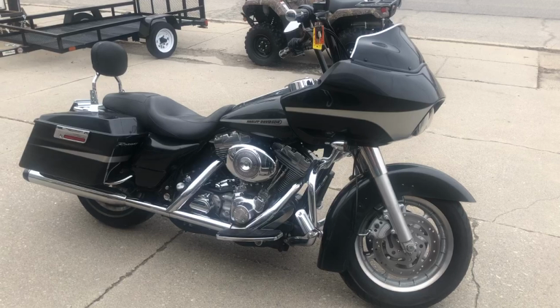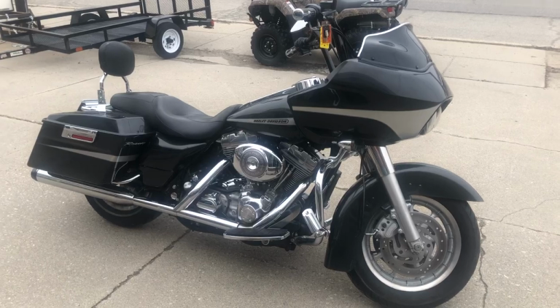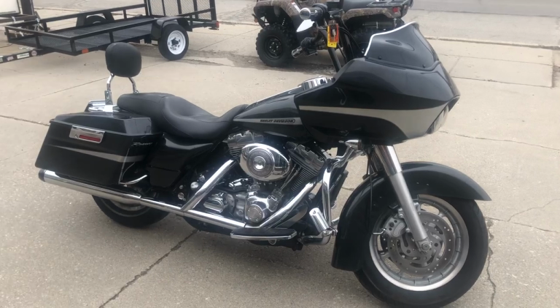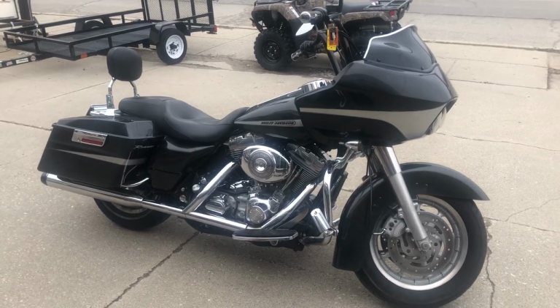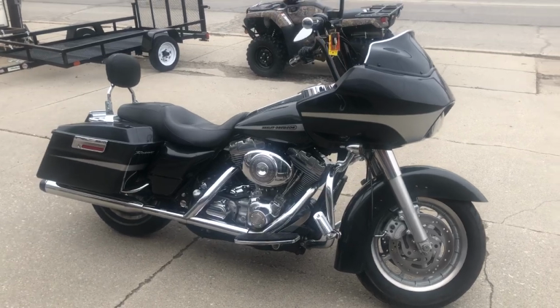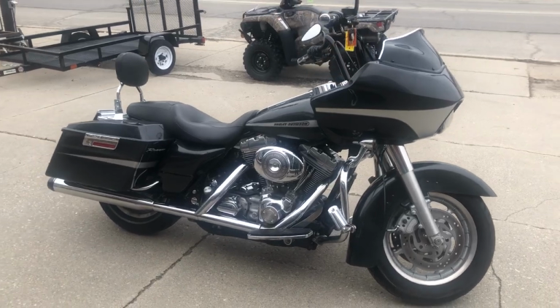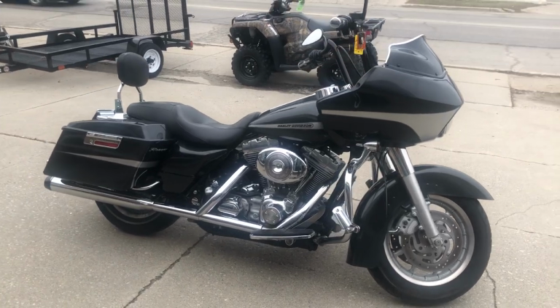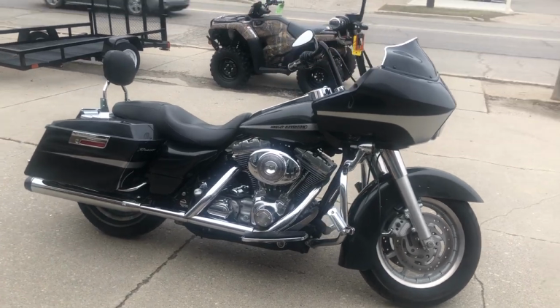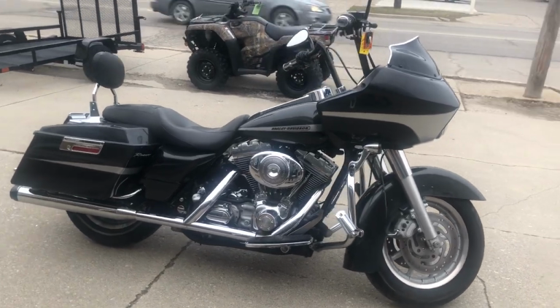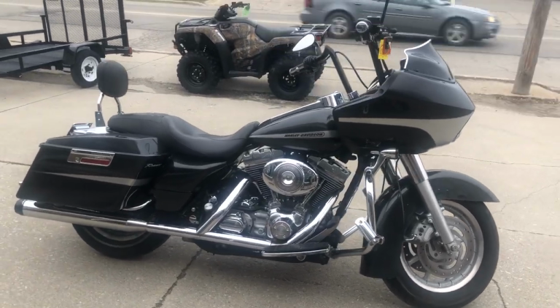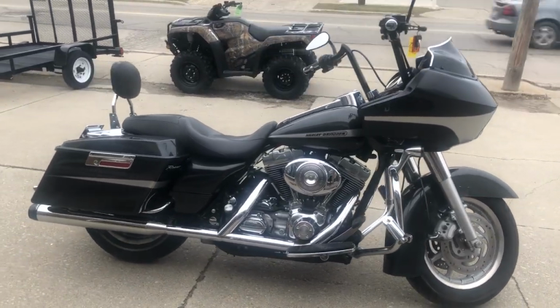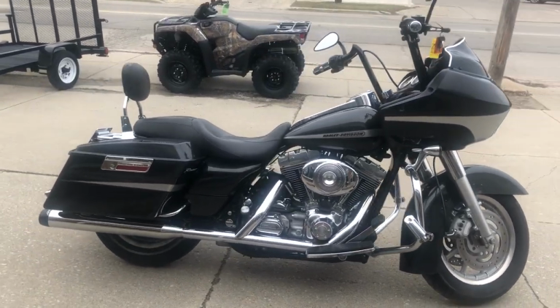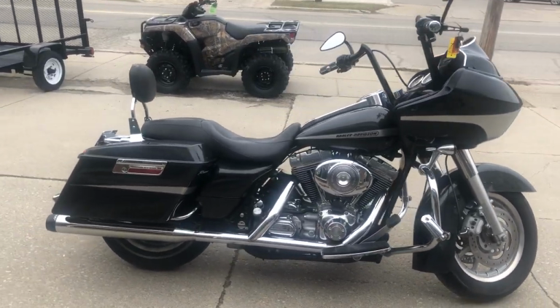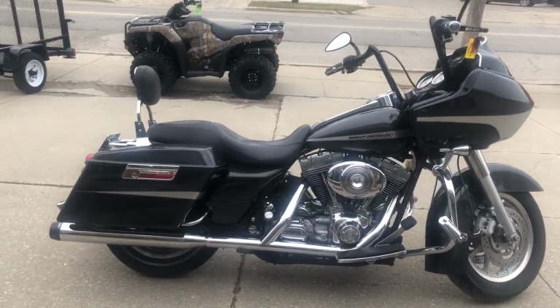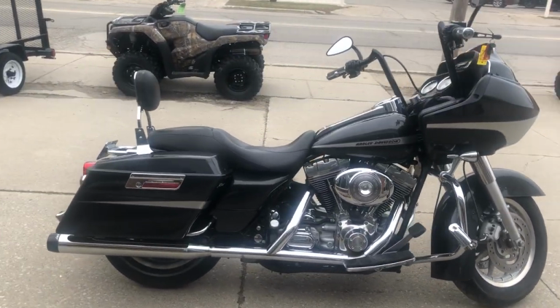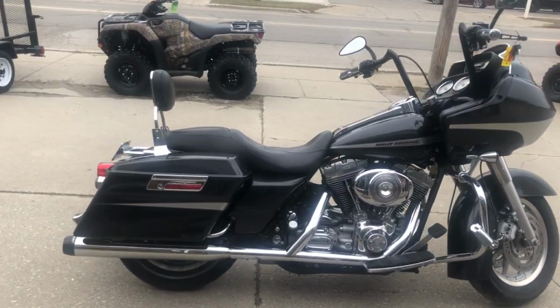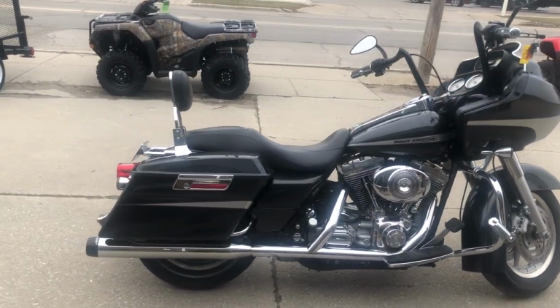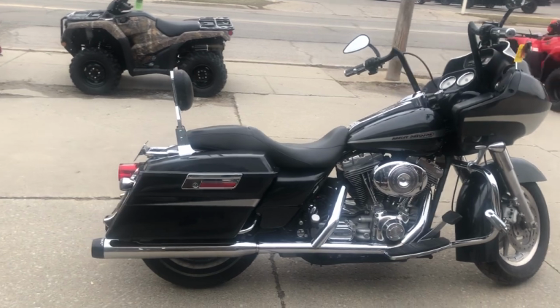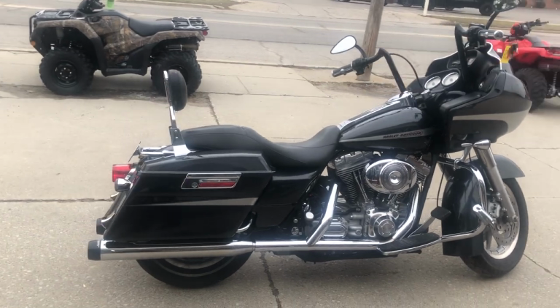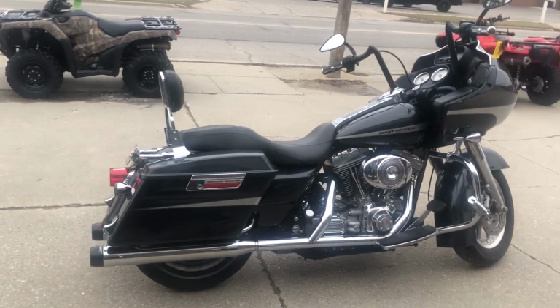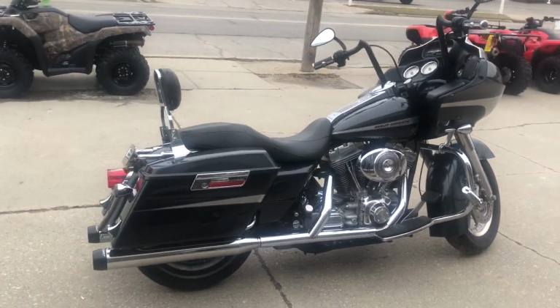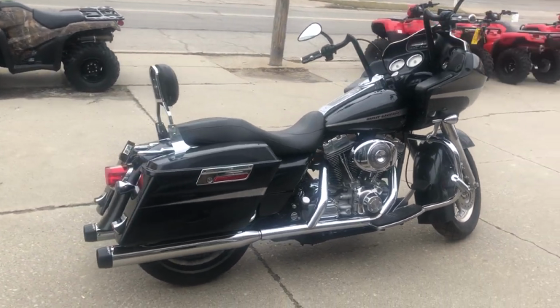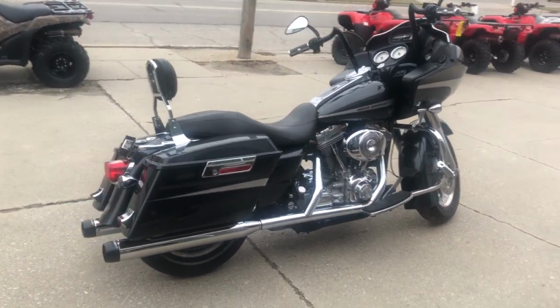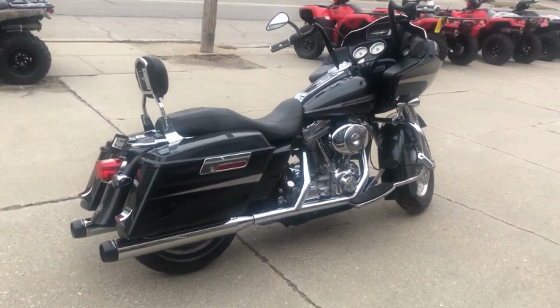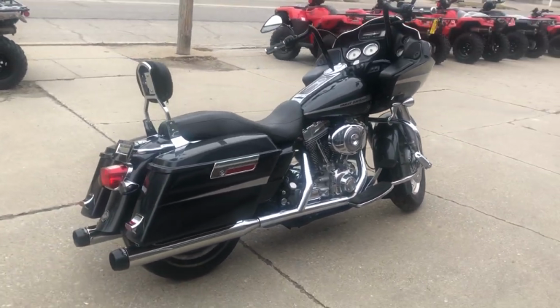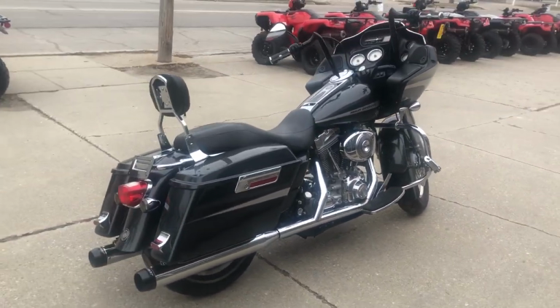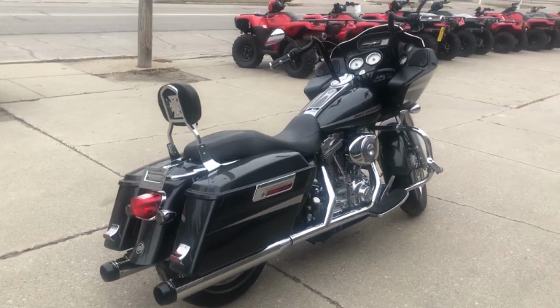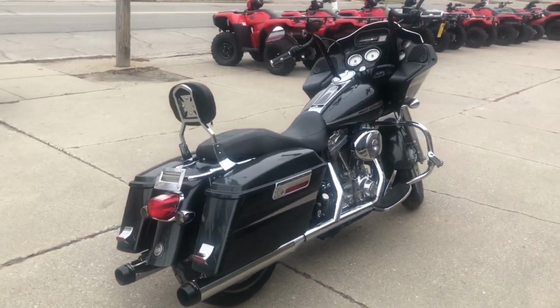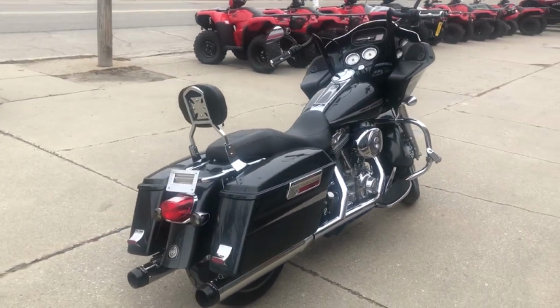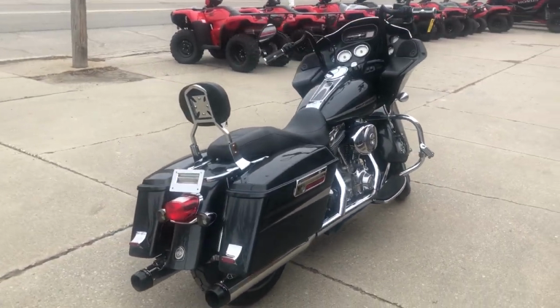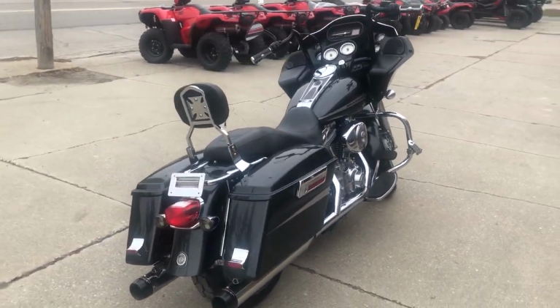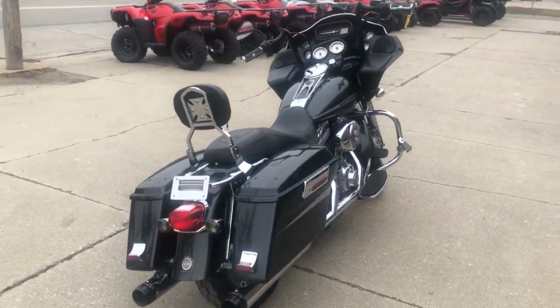Hi guys, AprilThePowerSports.com here. I have a used Road Glide for sale with gunmetal gray metallic paint and $2,000 in Harley accessories.